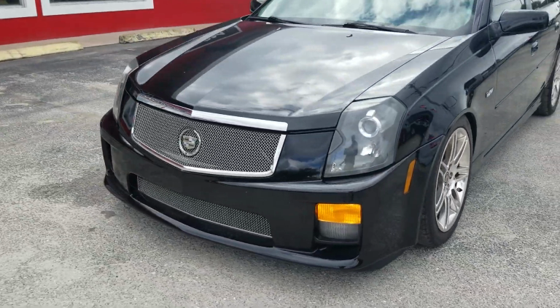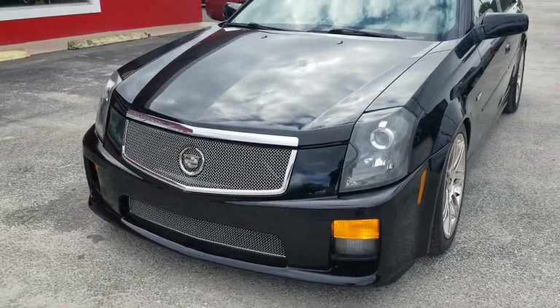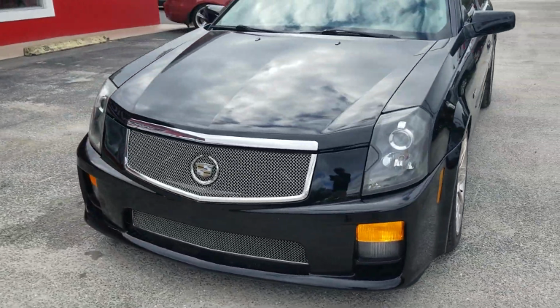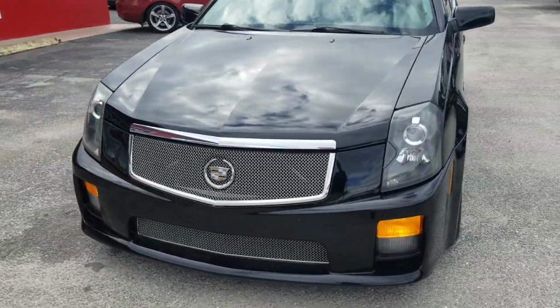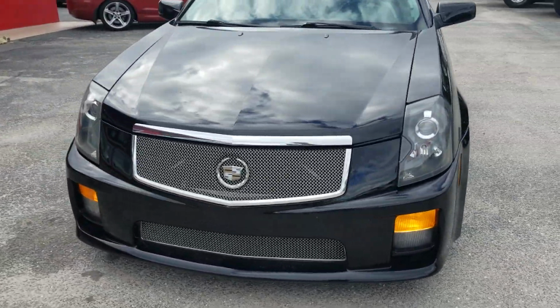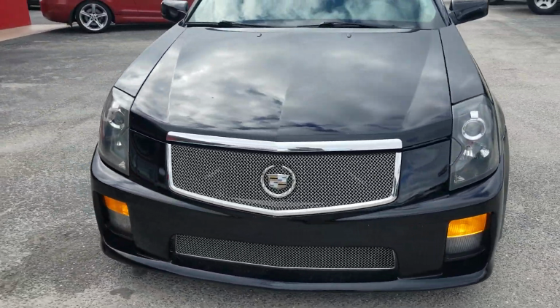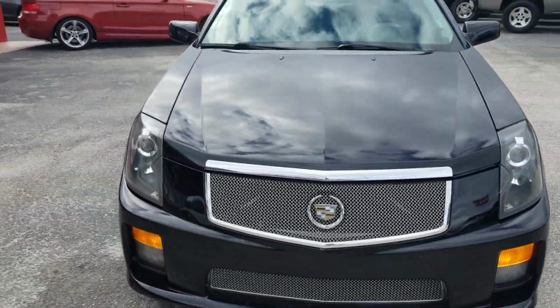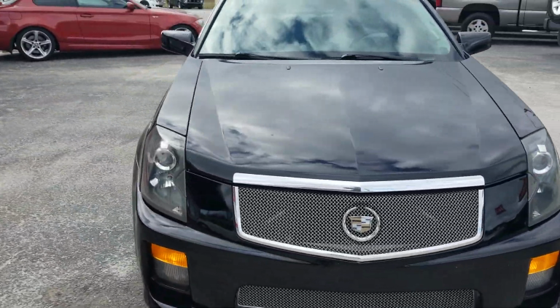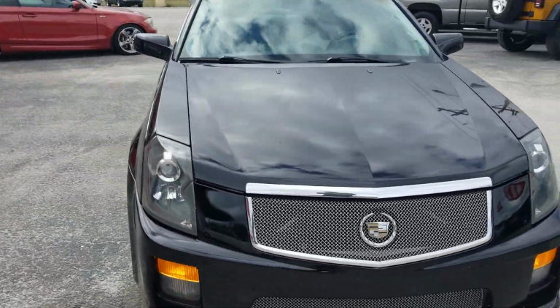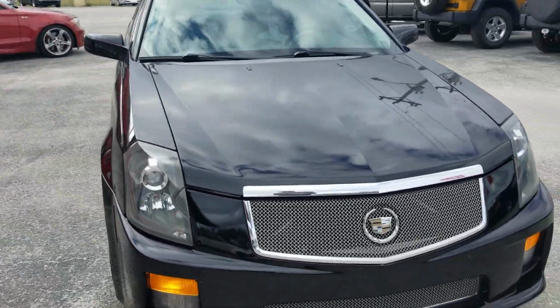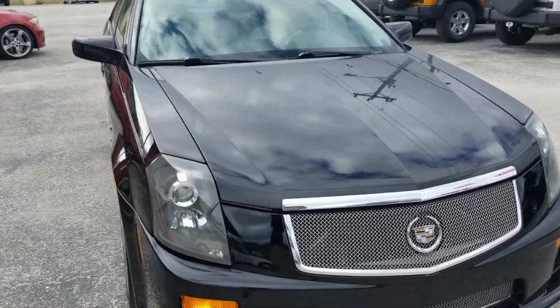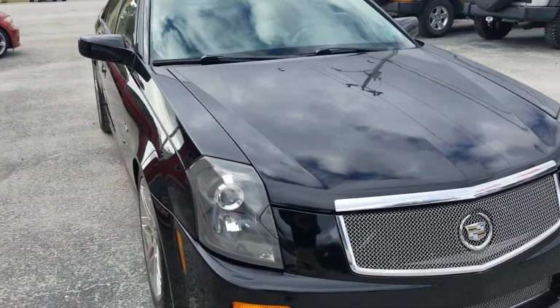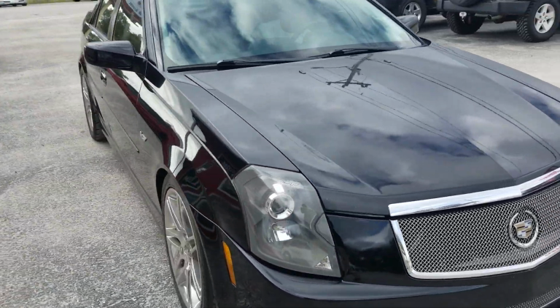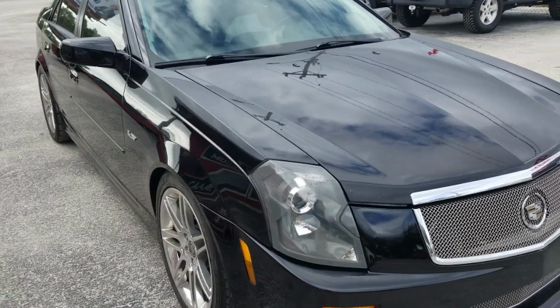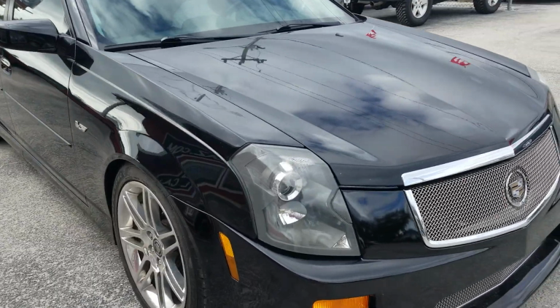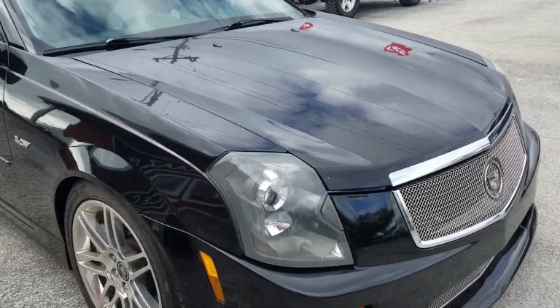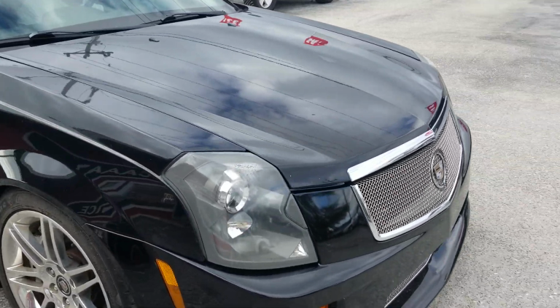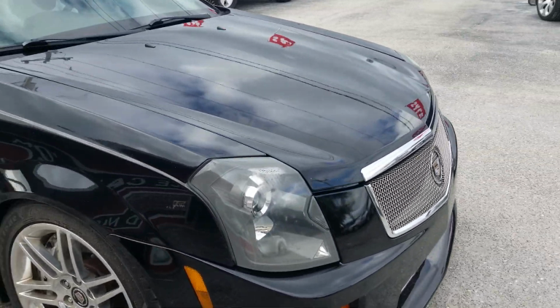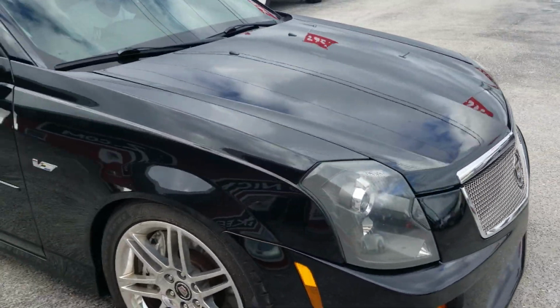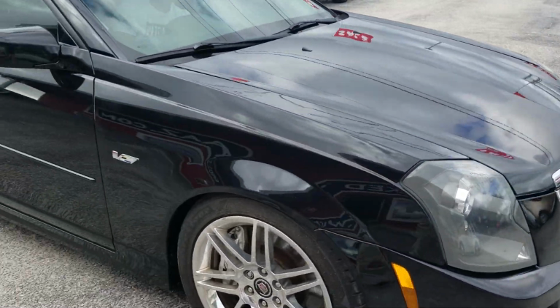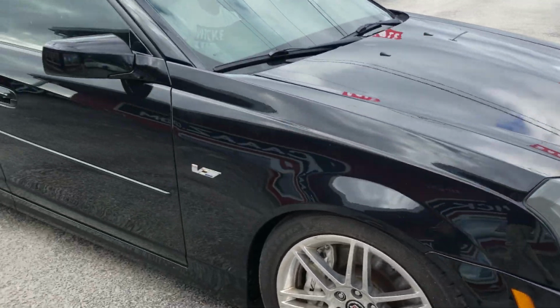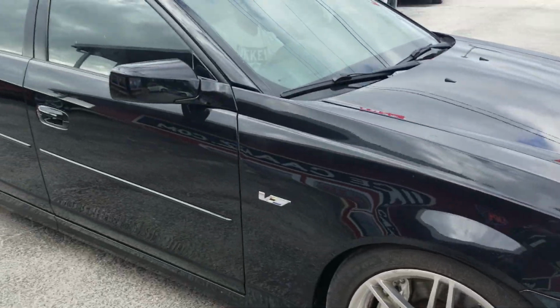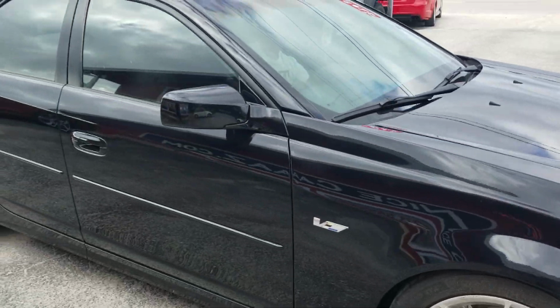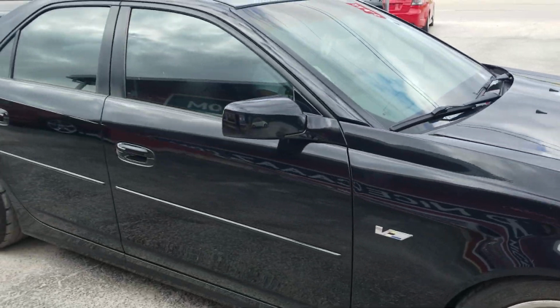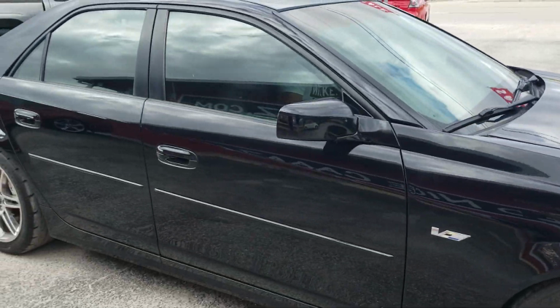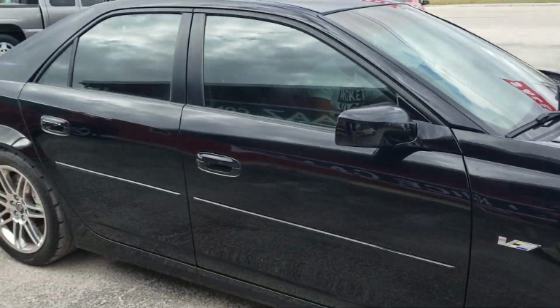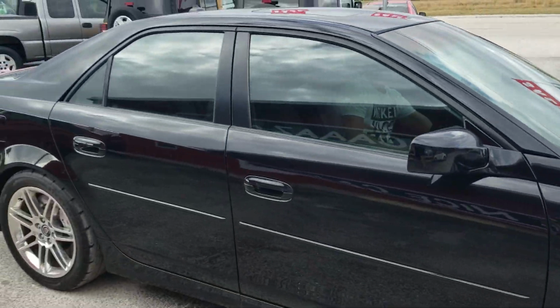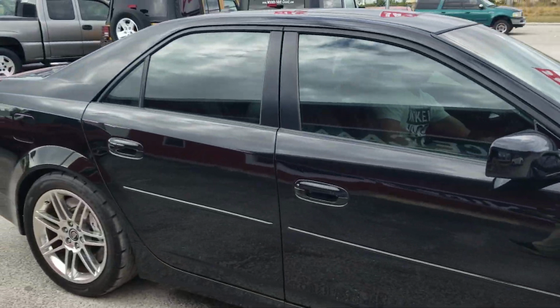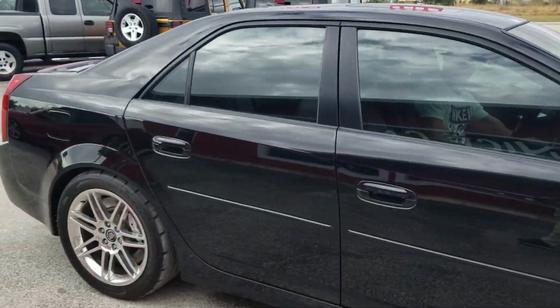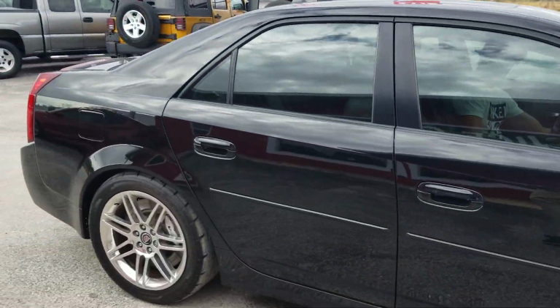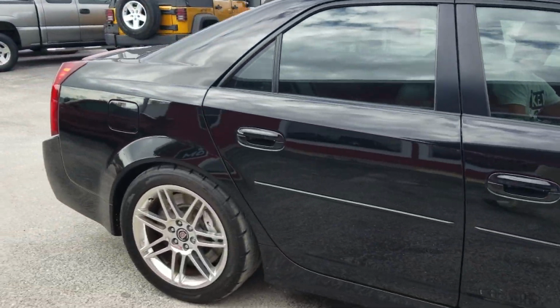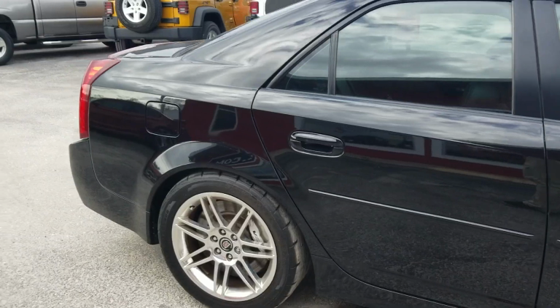Absolutely perfect inside and out. This car is just gorgeous. A little crack in the headlight, not a big deal. But look at that body.